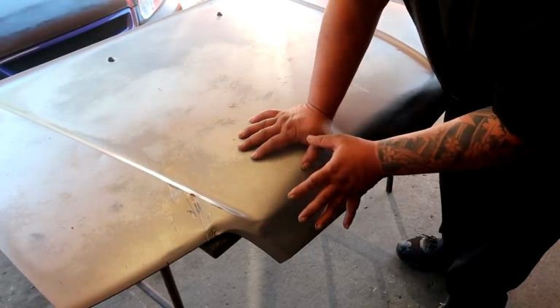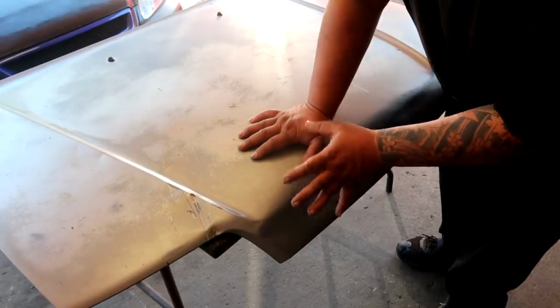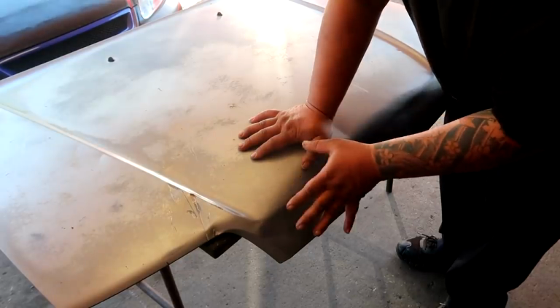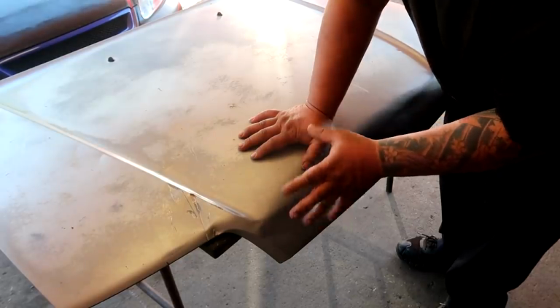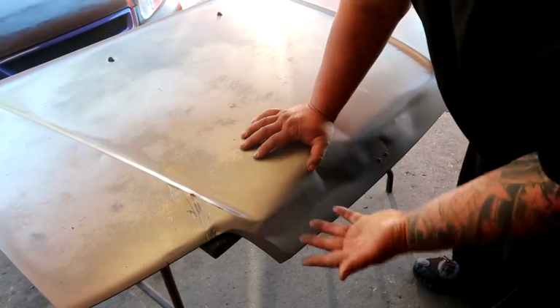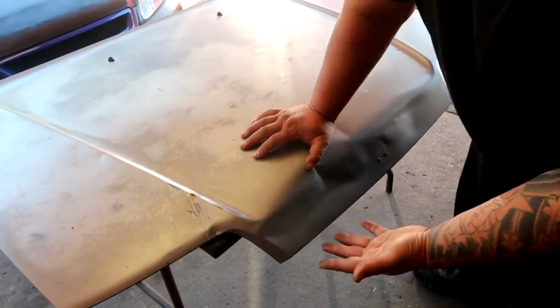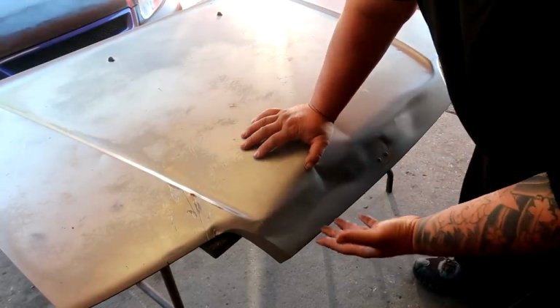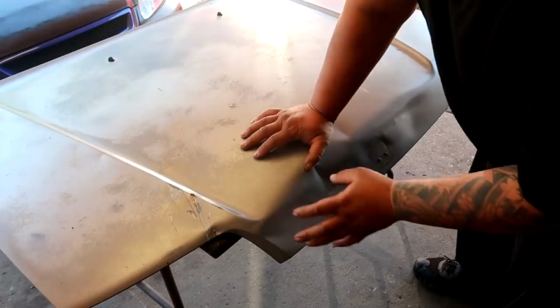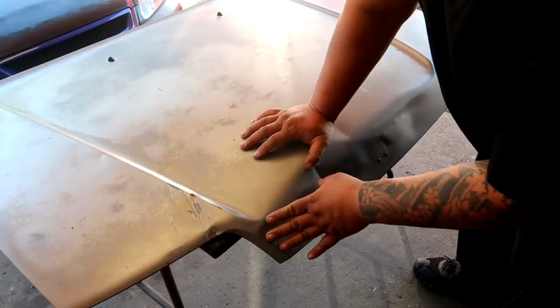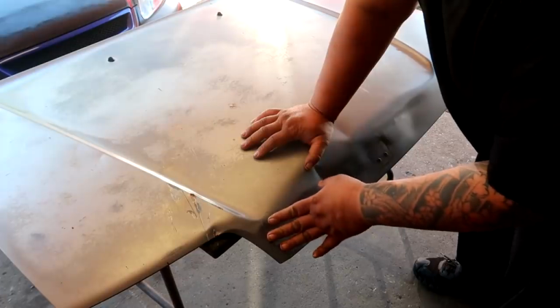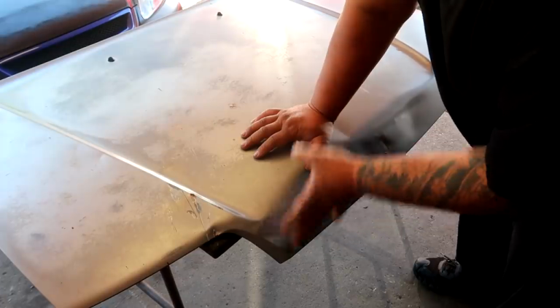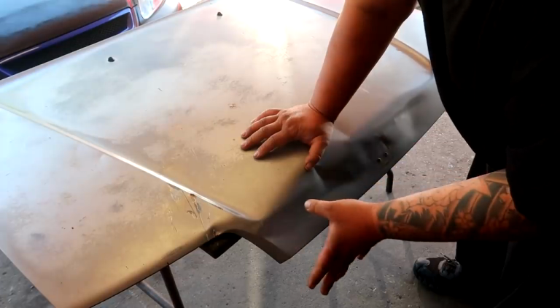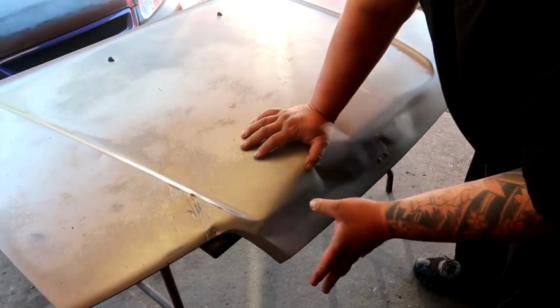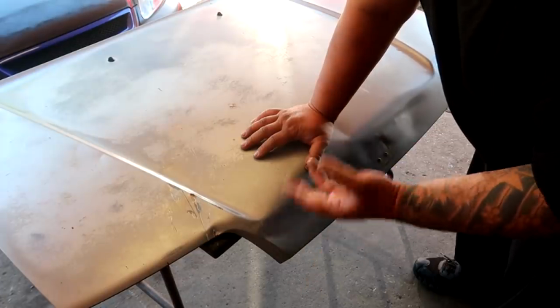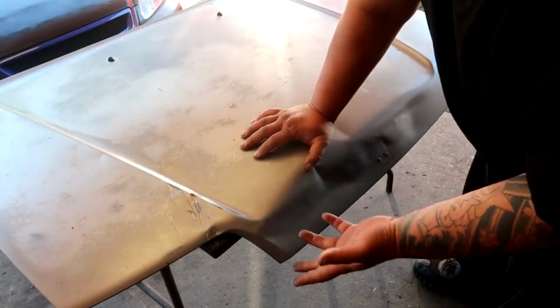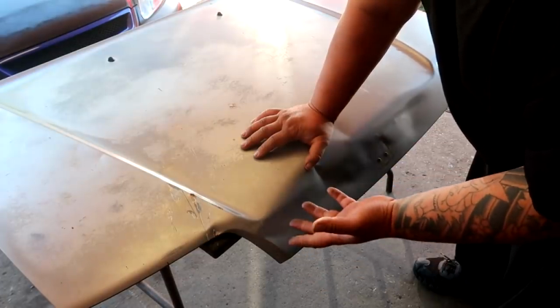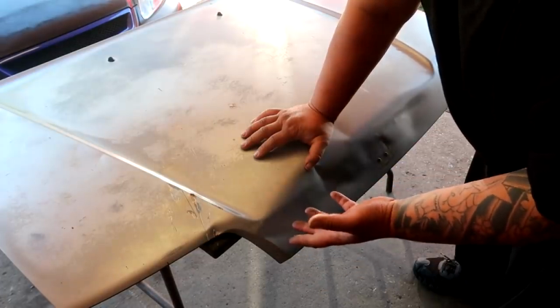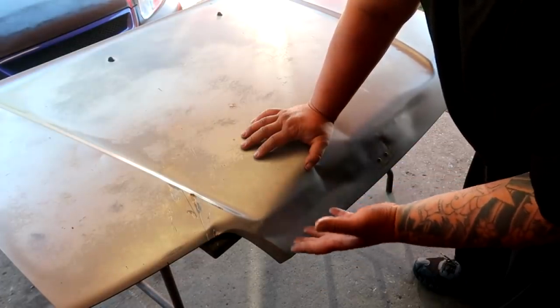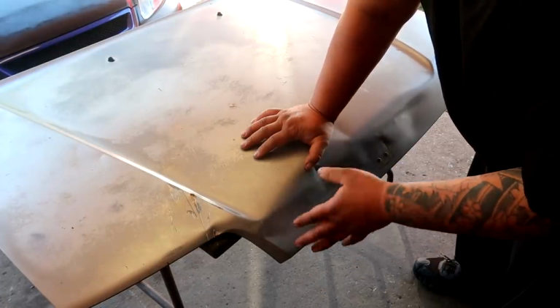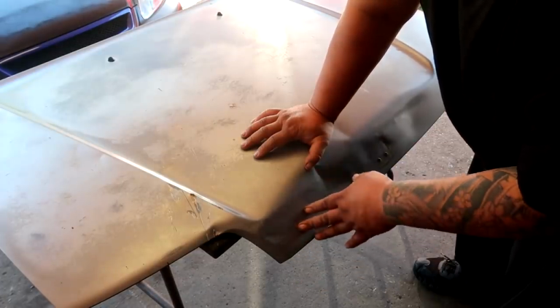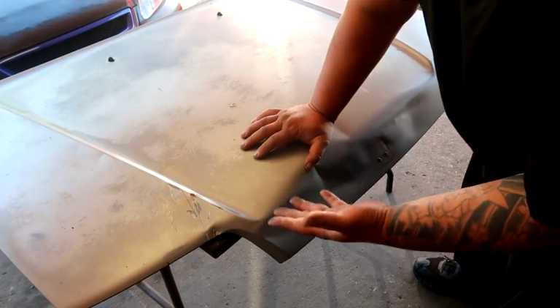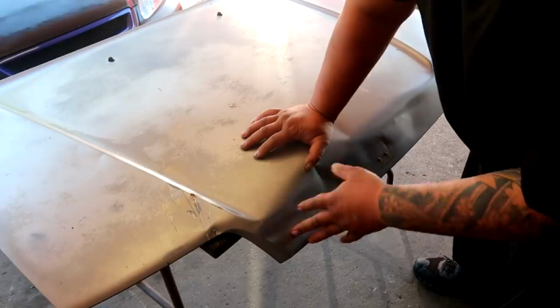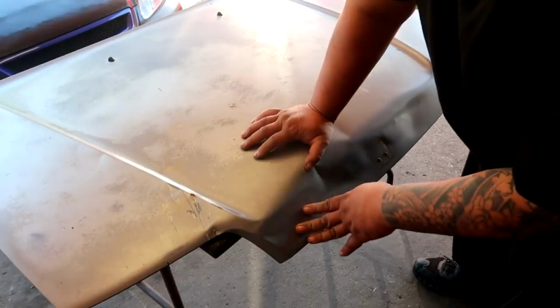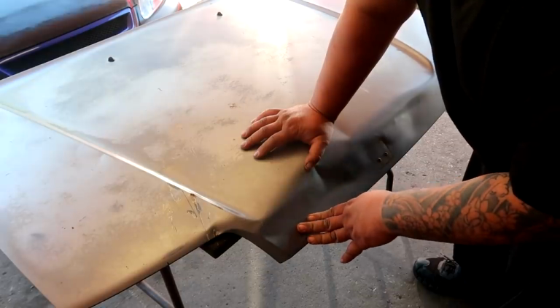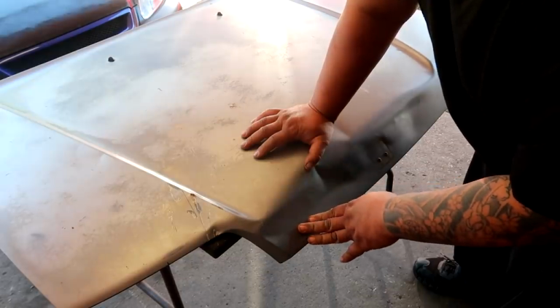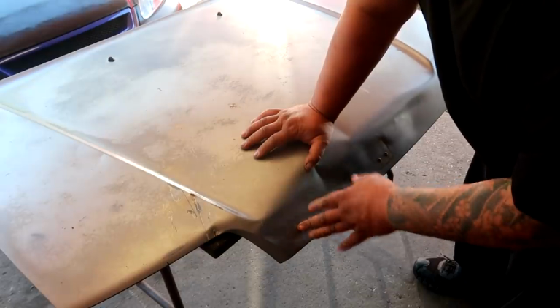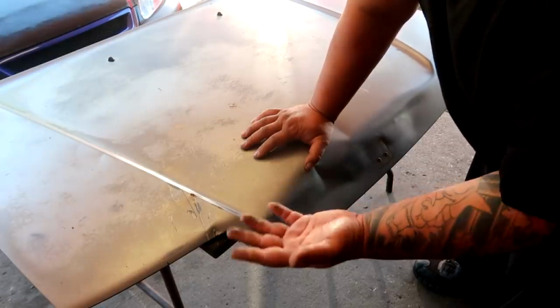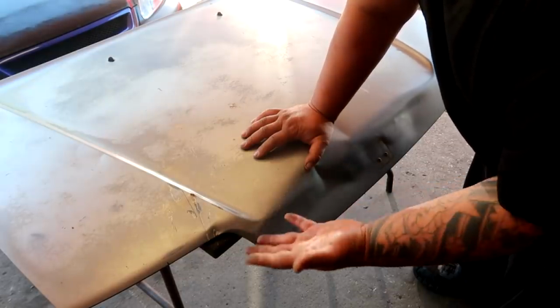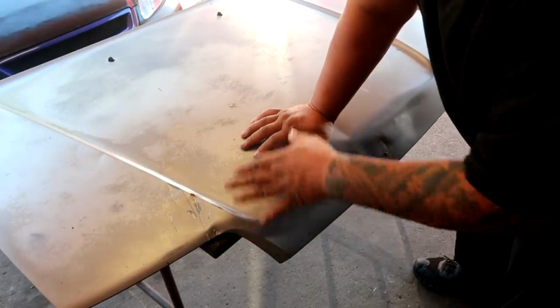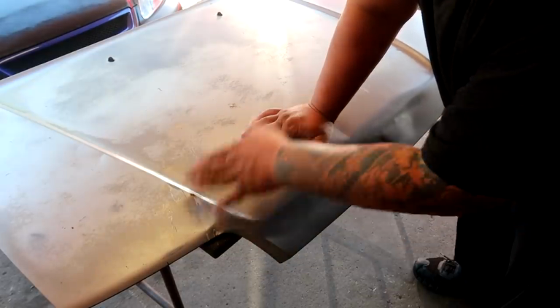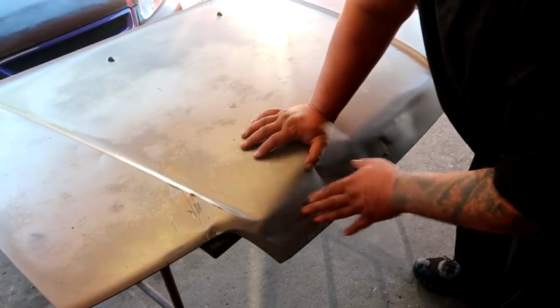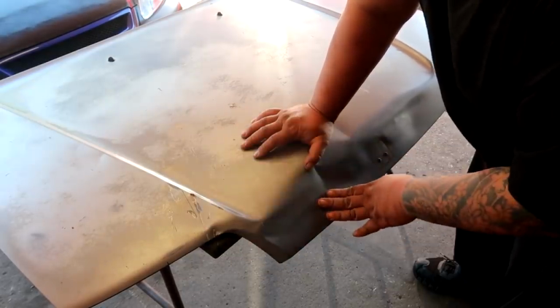I'm going to use a heavy flap disc because I don't care about this hood, and I don't have any deep grit sandpaper like 40 or 60. I'm going to use whatever I have to get this down to bare metal.